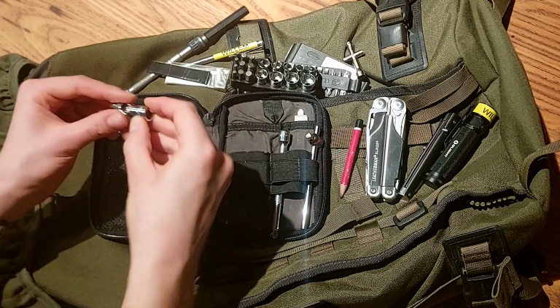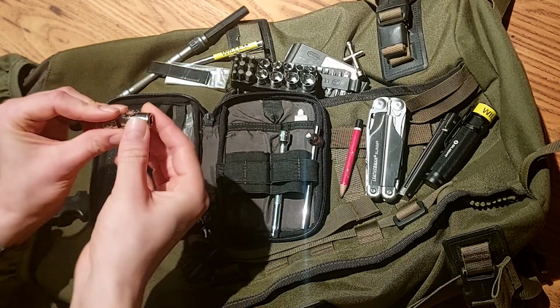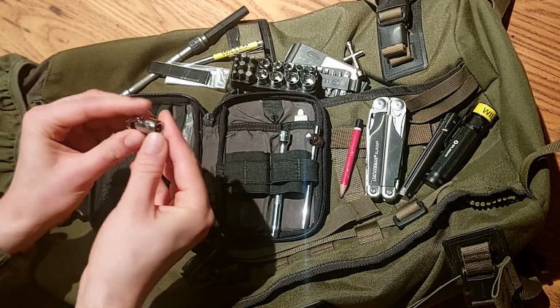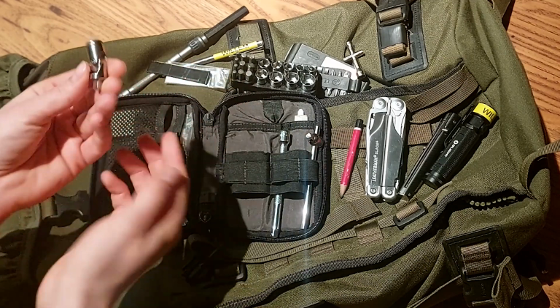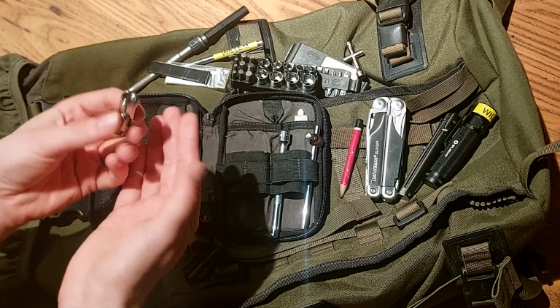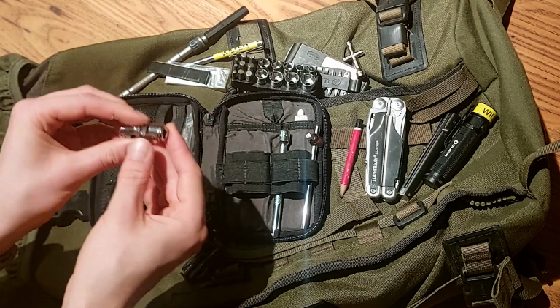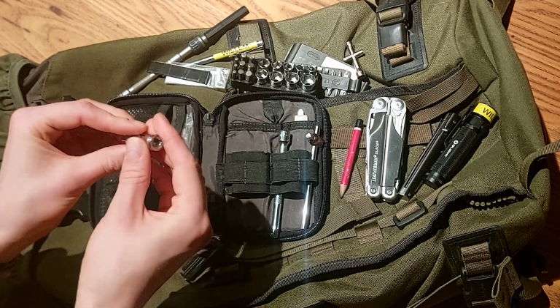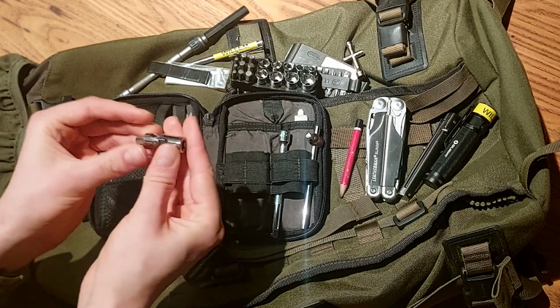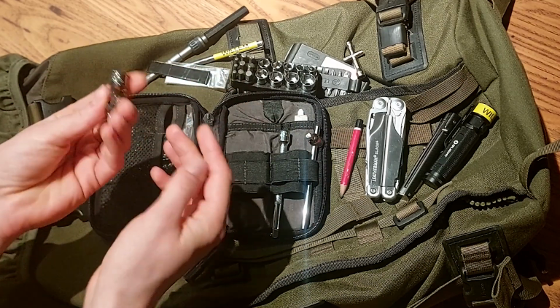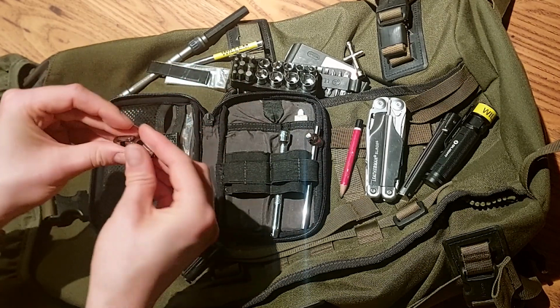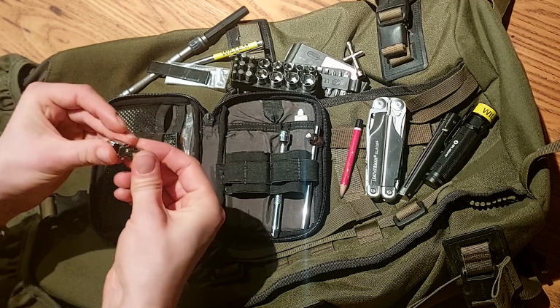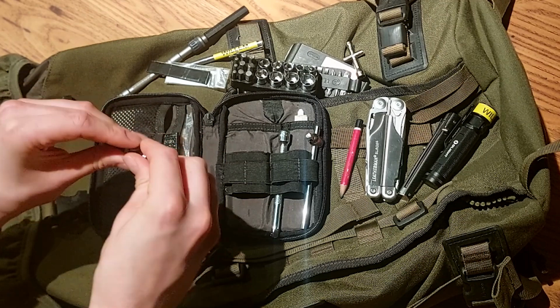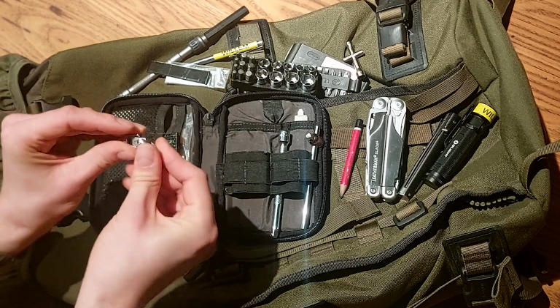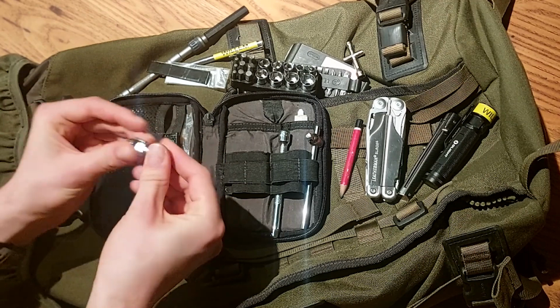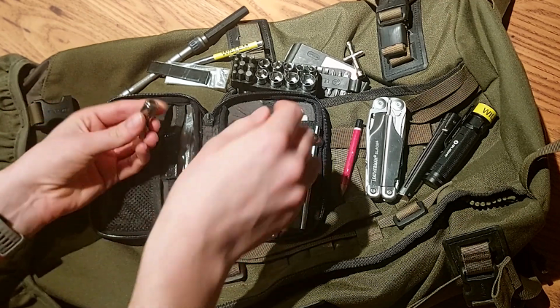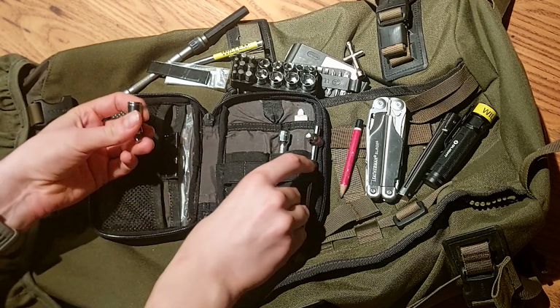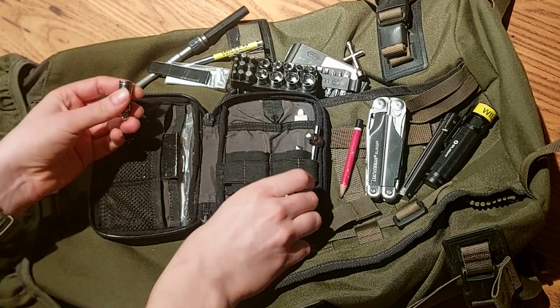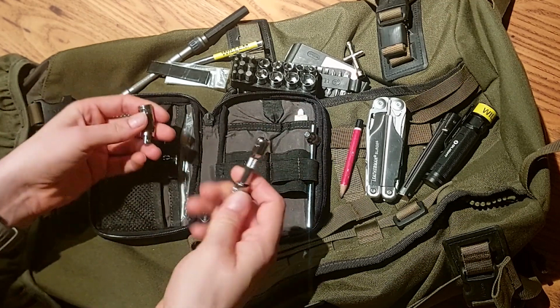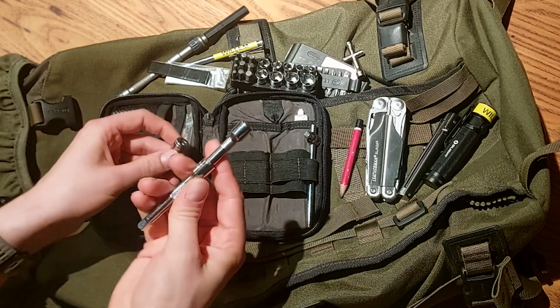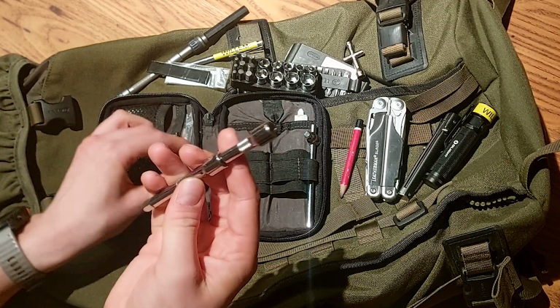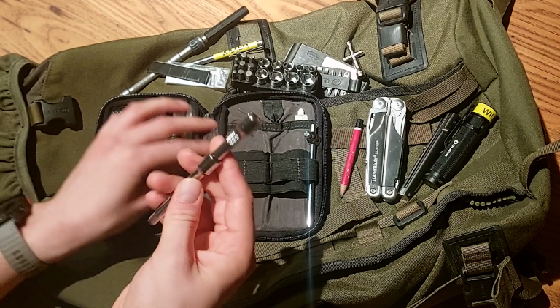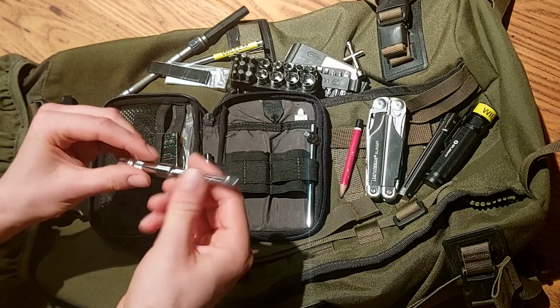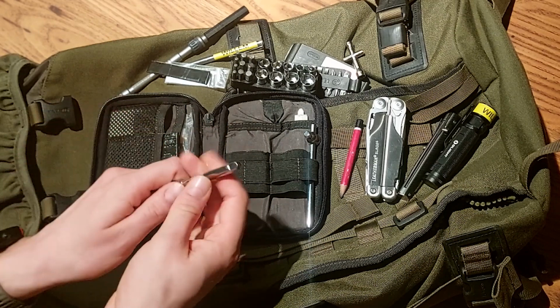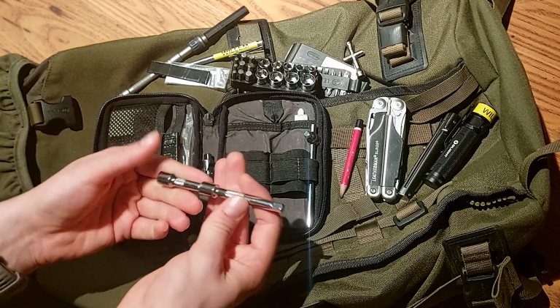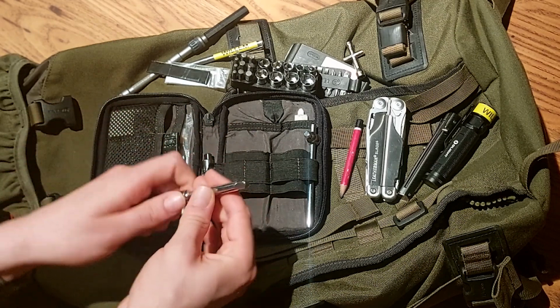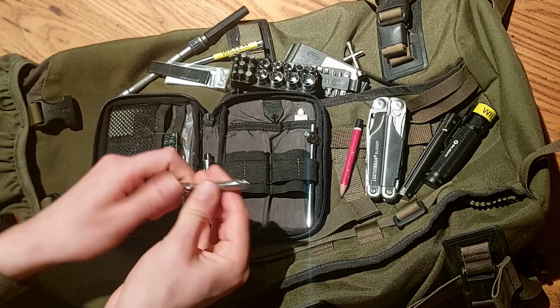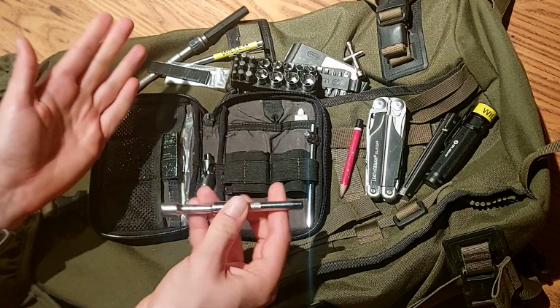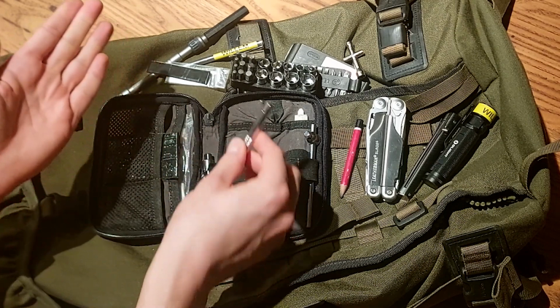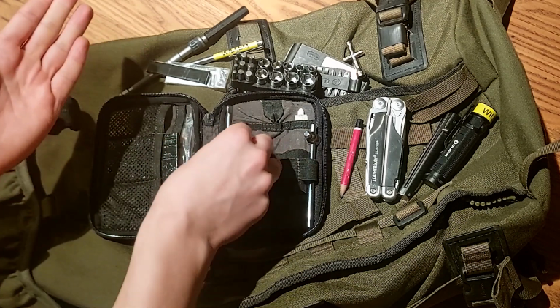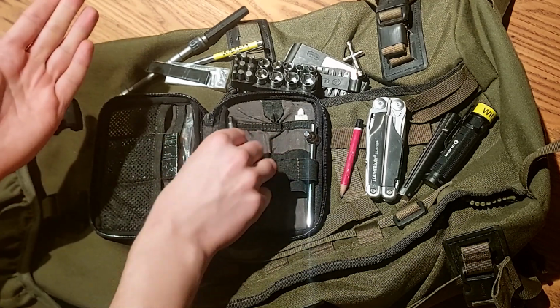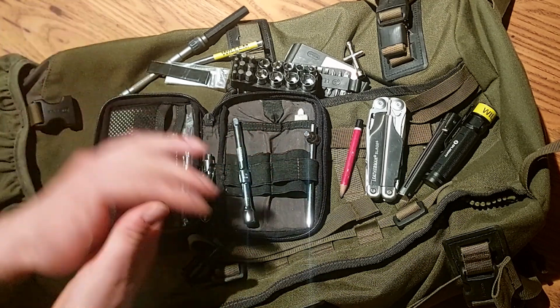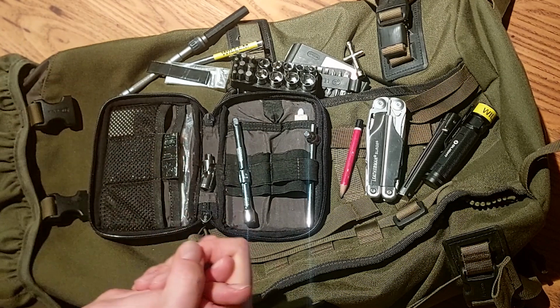This is a quarter inch joint - I'm not too sure how it's called. I've added these quarter inch extenders as well, because during my motorcycle trip one of the bolts got loose from my exhaust.